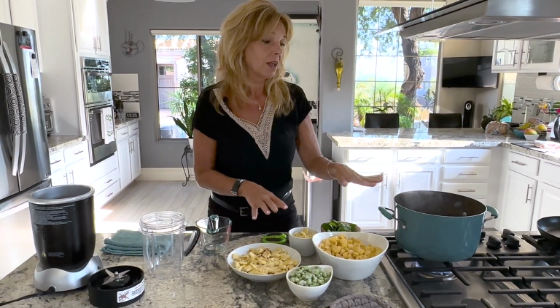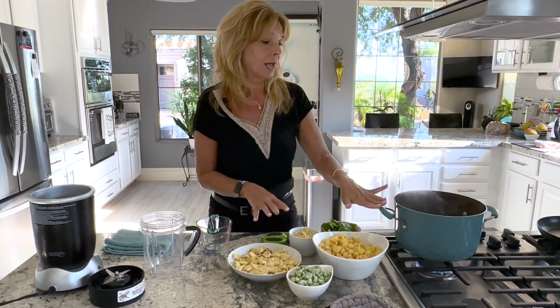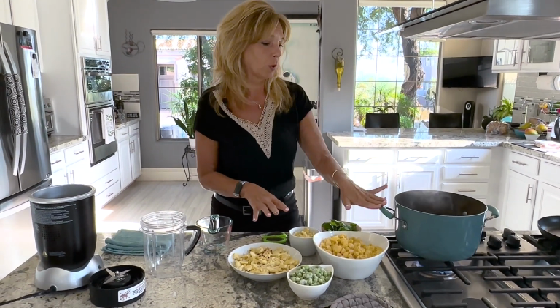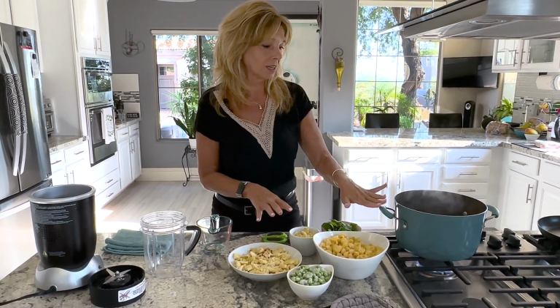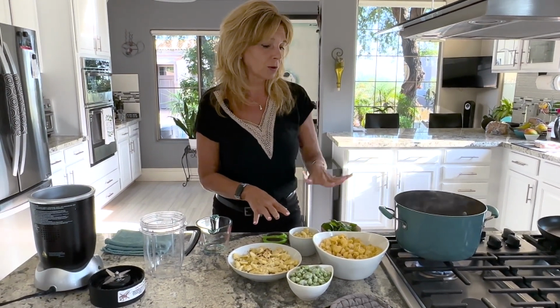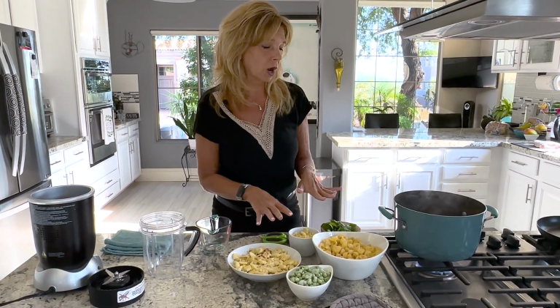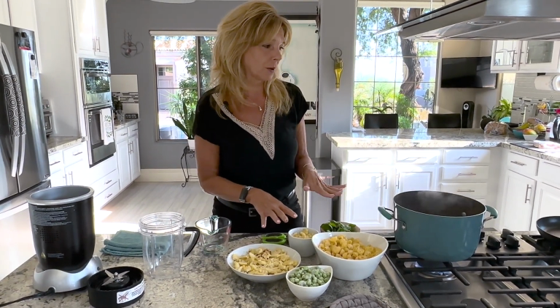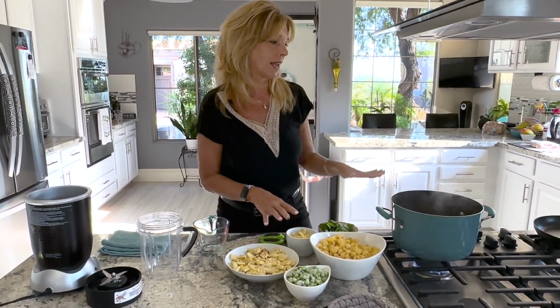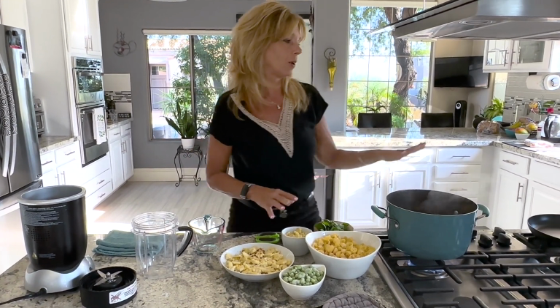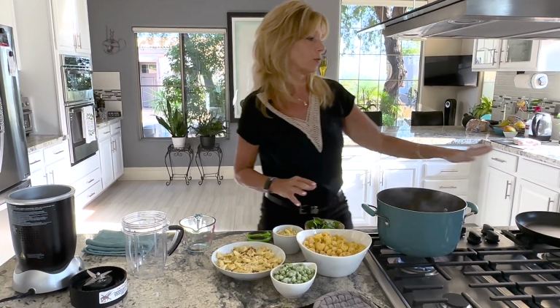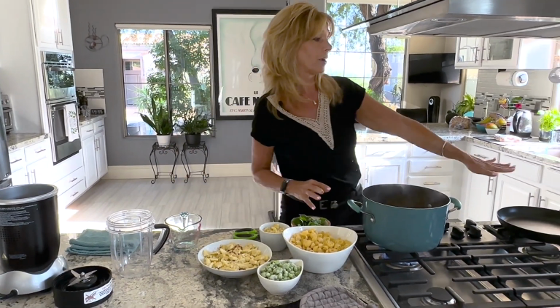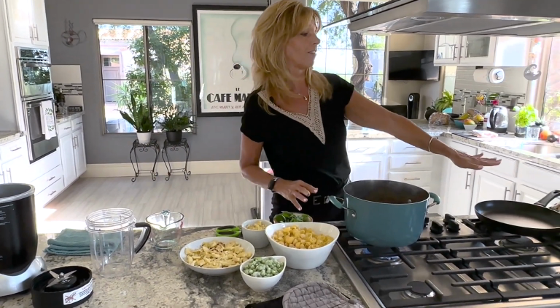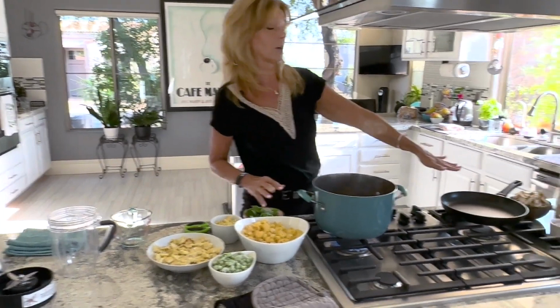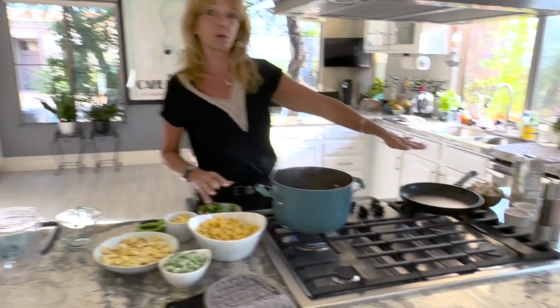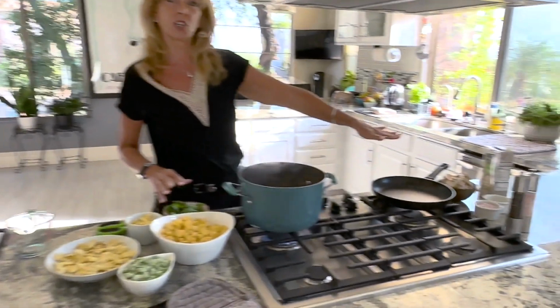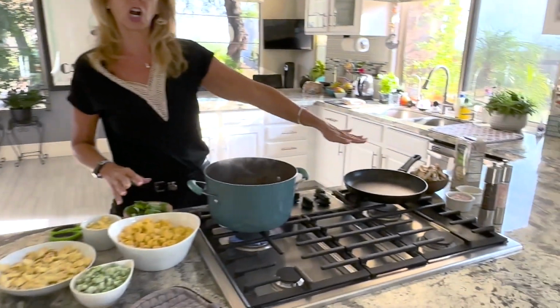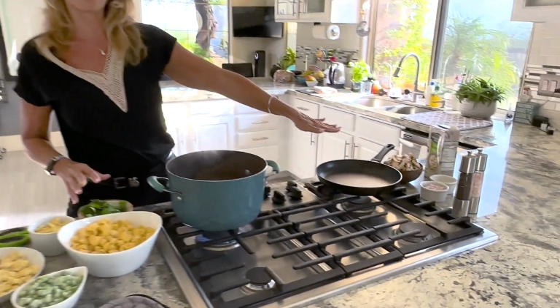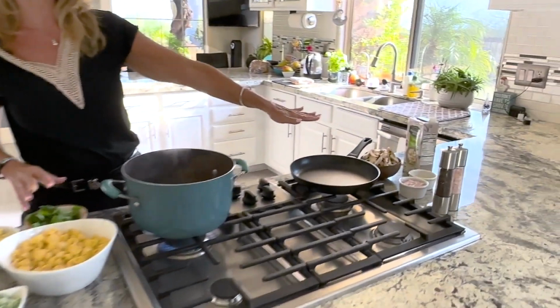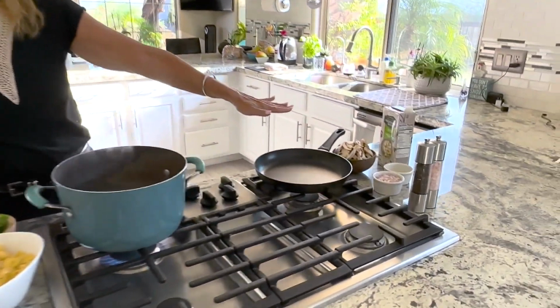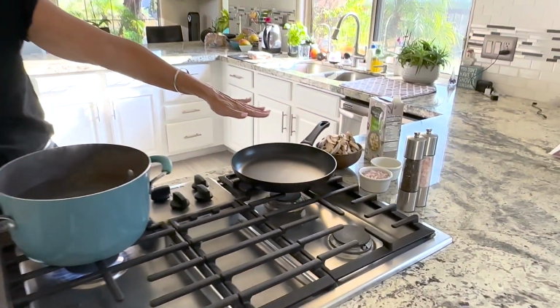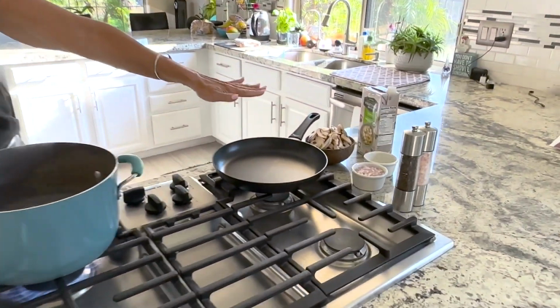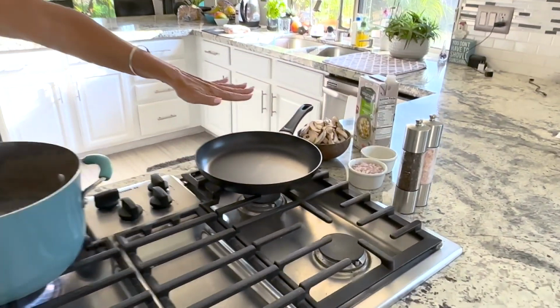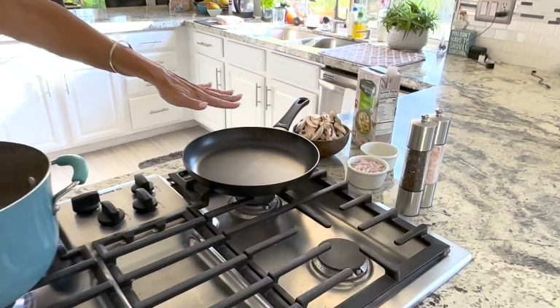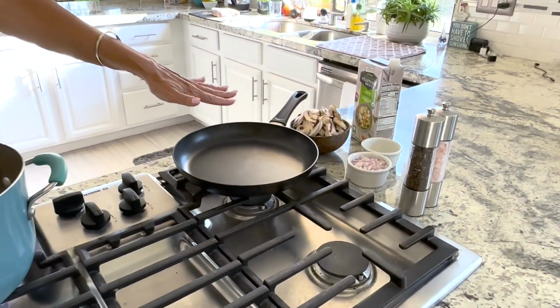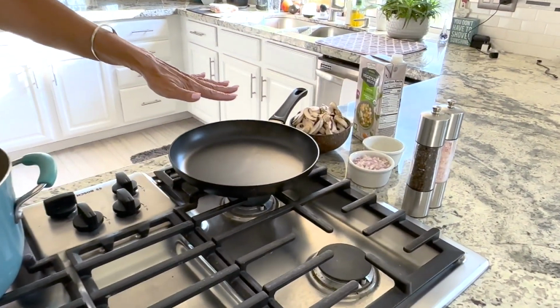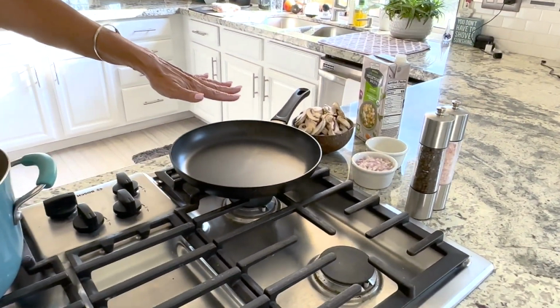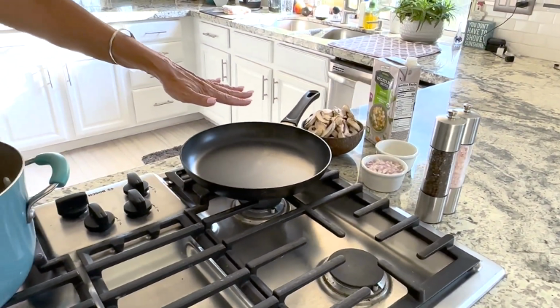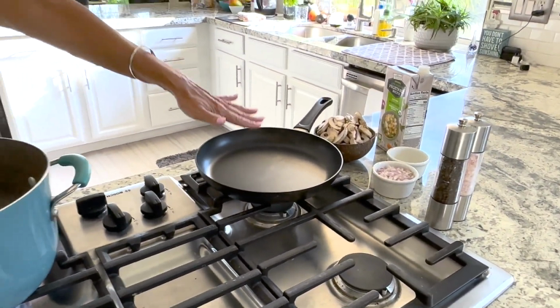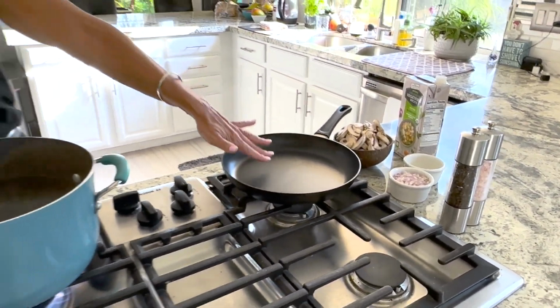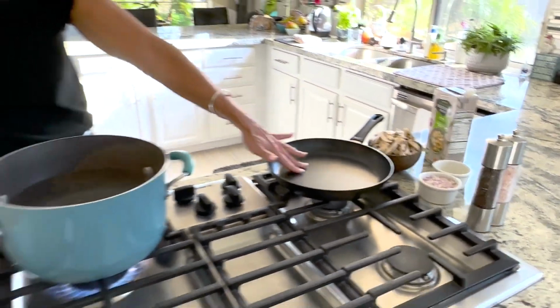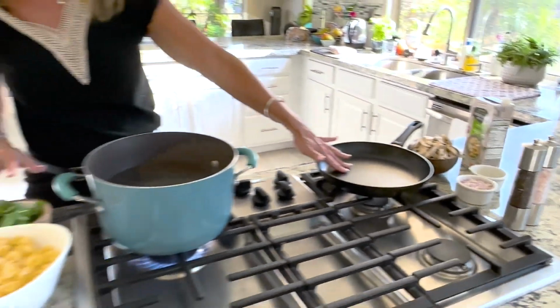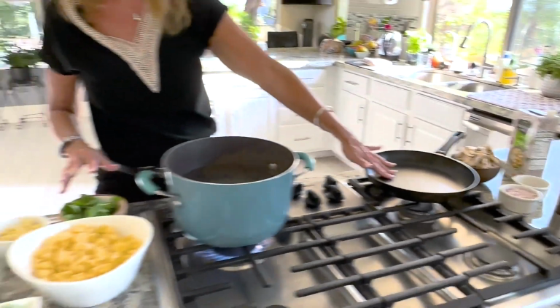I'm boiling some water right now, and over here I have mushrooms, garlic, and shallots ready to be cooked in a separate pan.